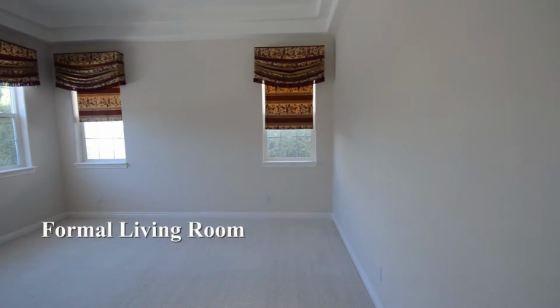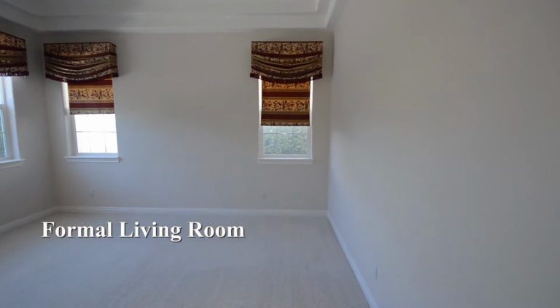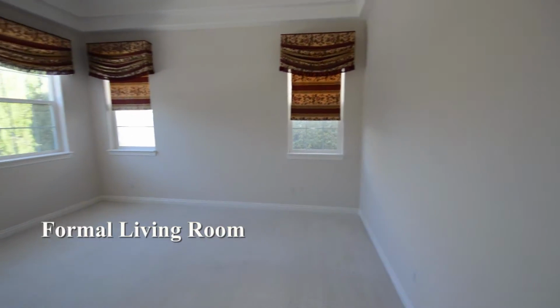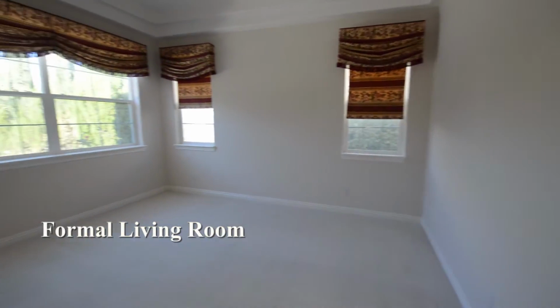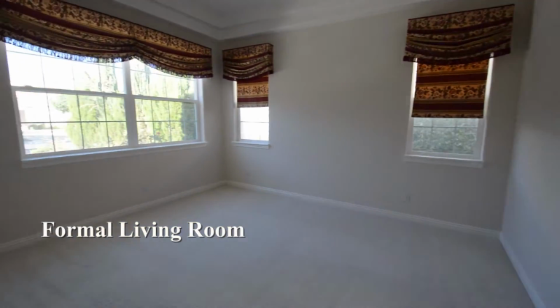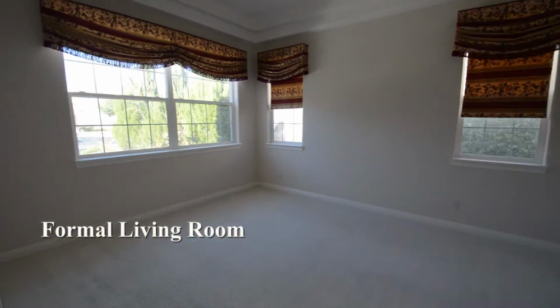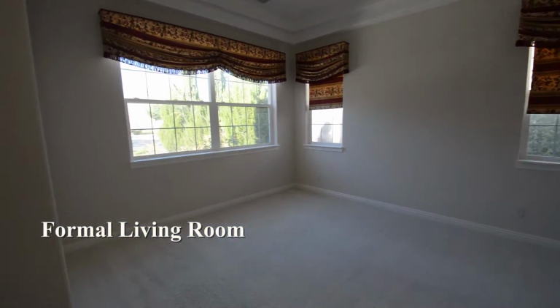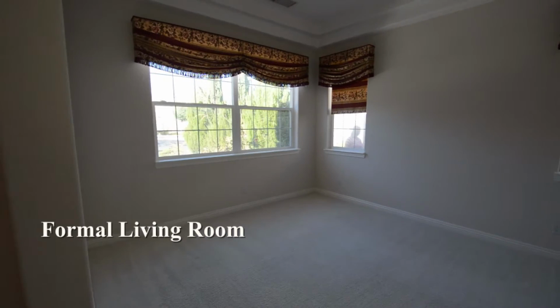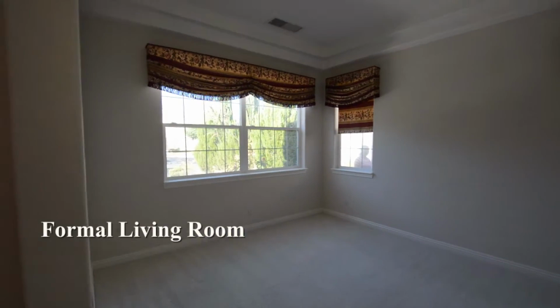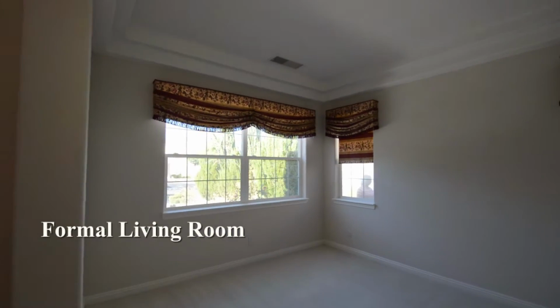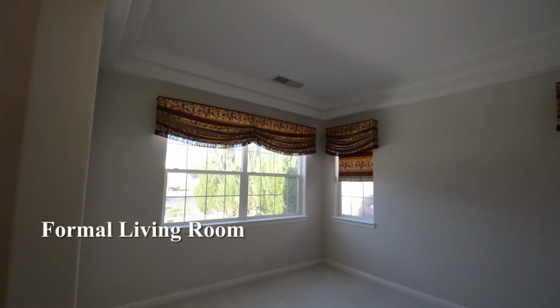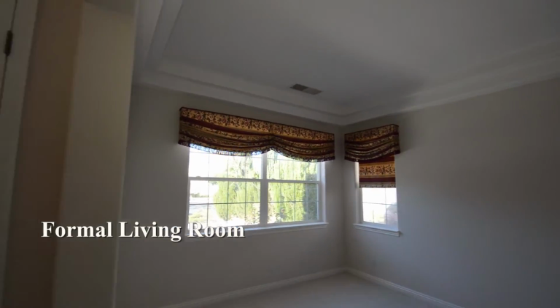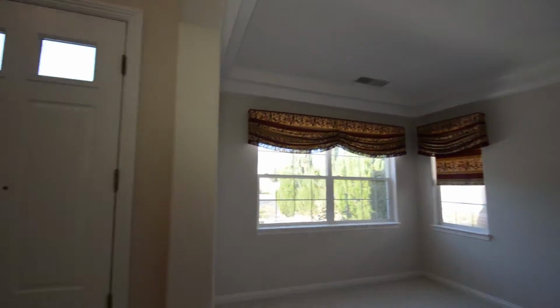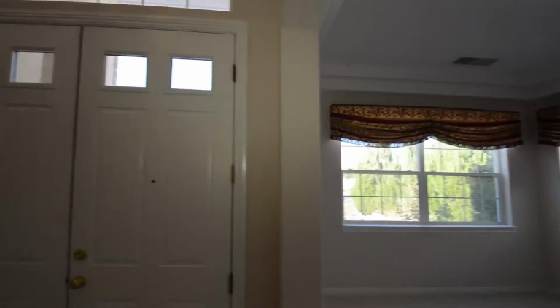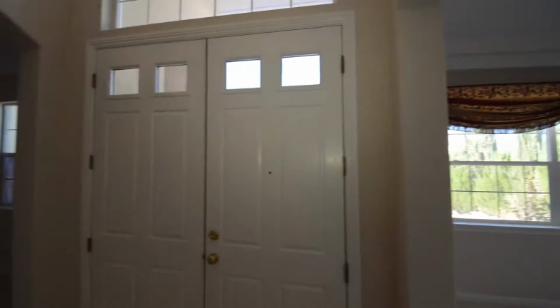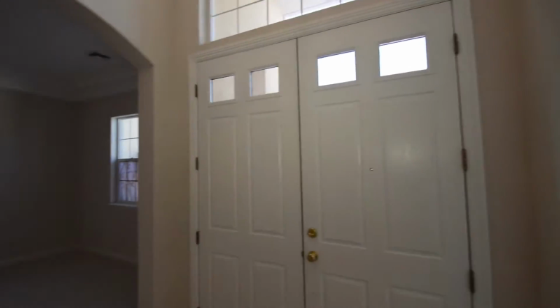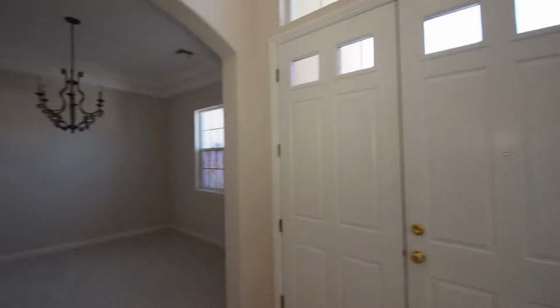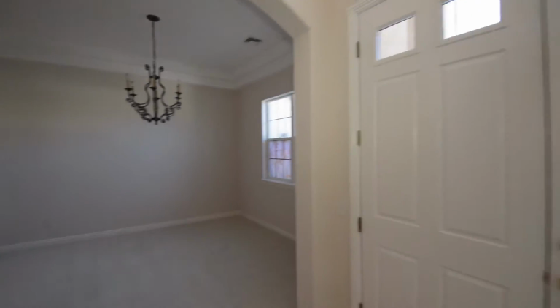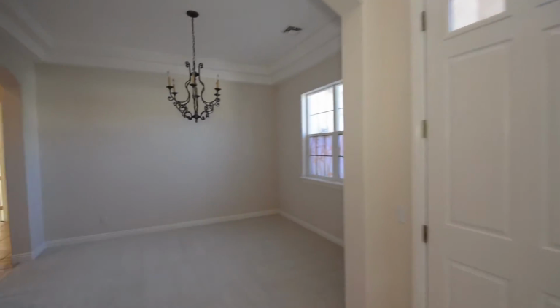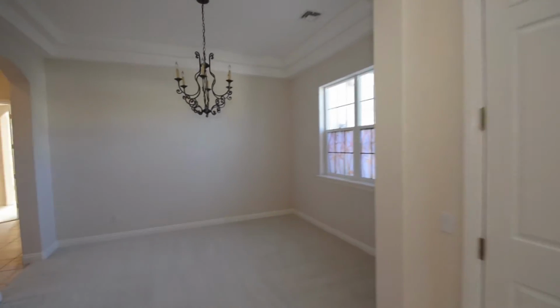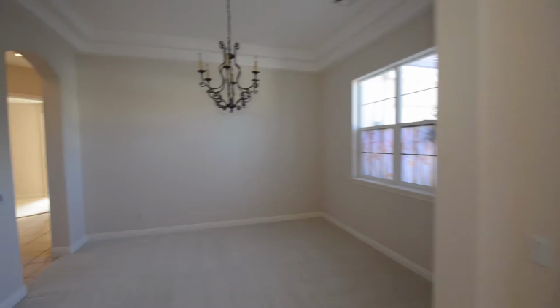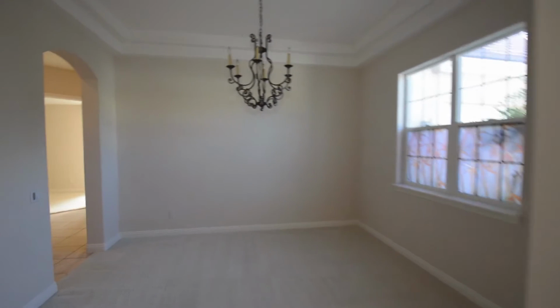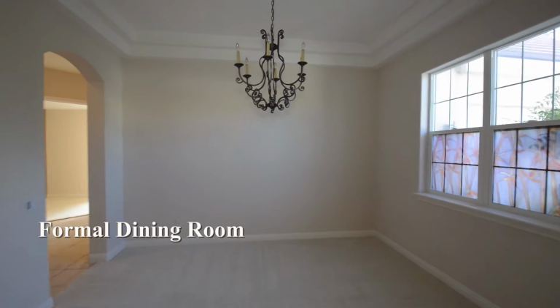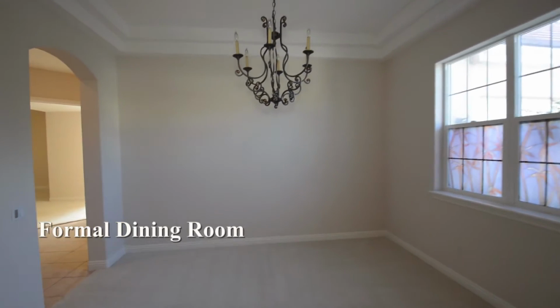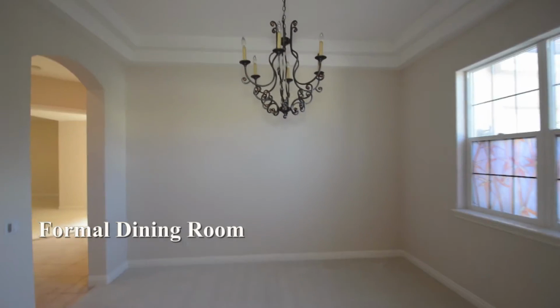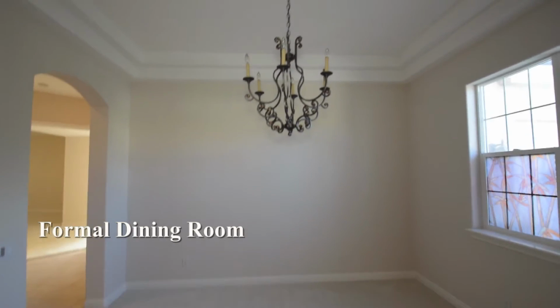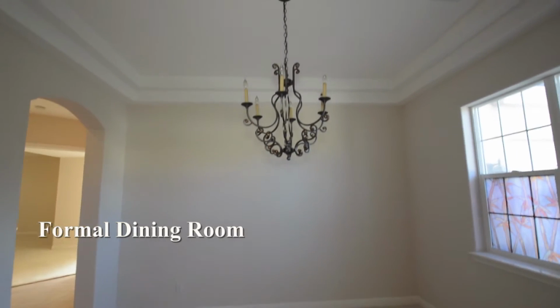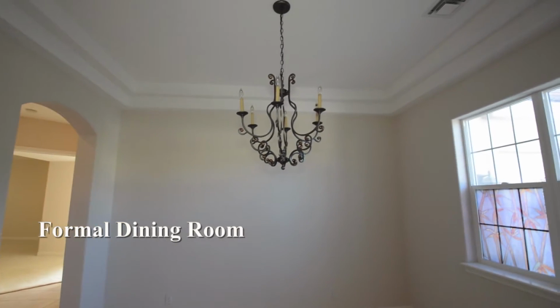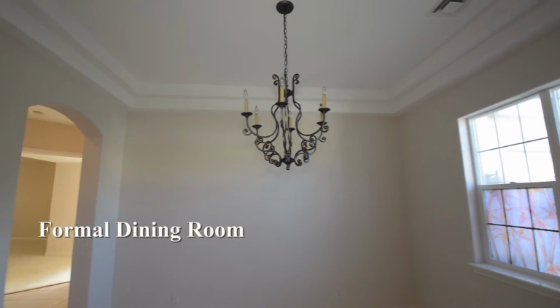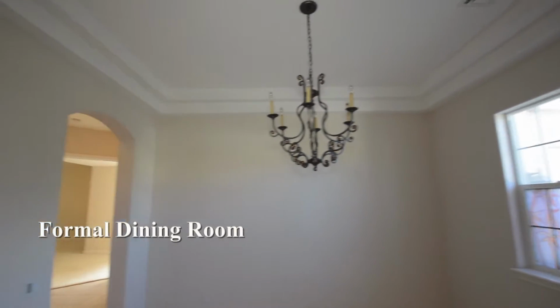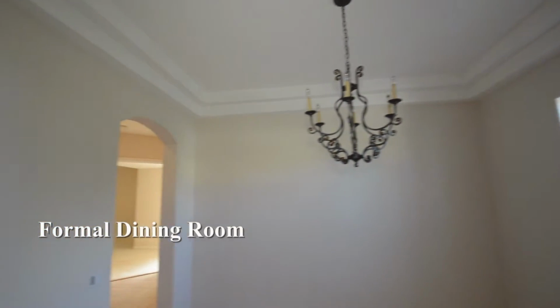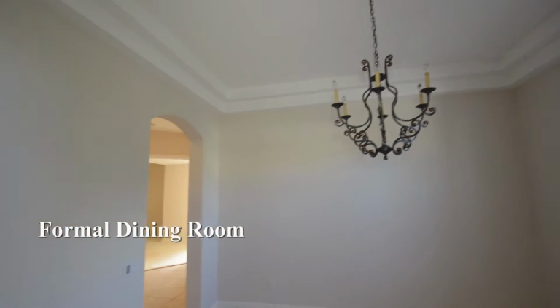The formal living room has carpeting and window valances. The formal dining room has carpeting and a chandelier.